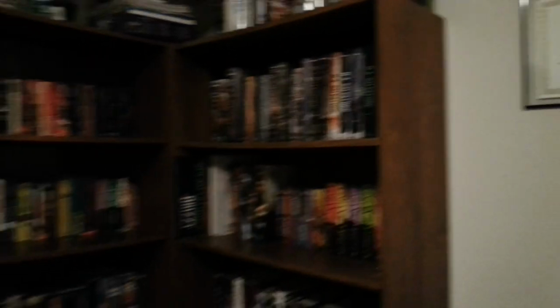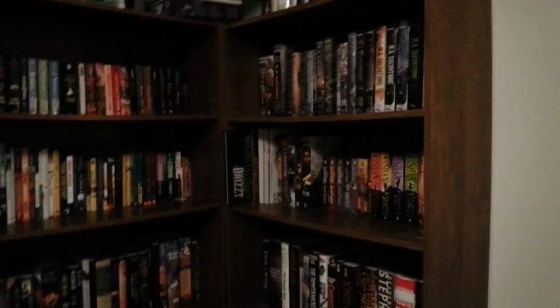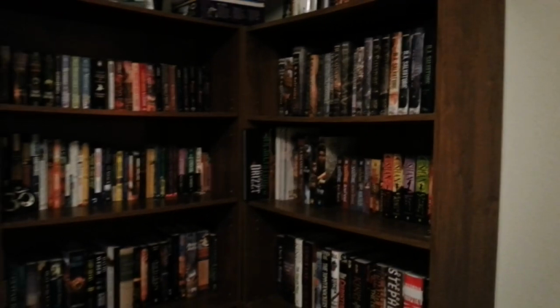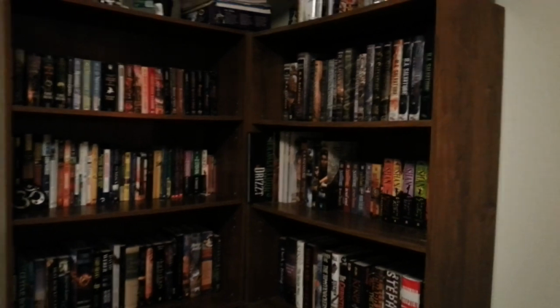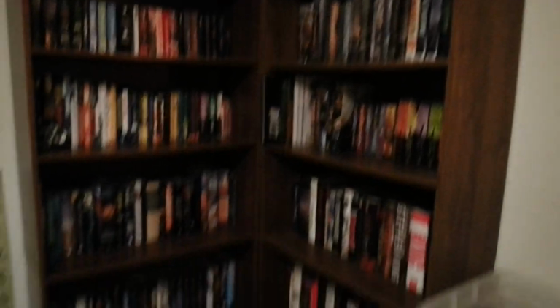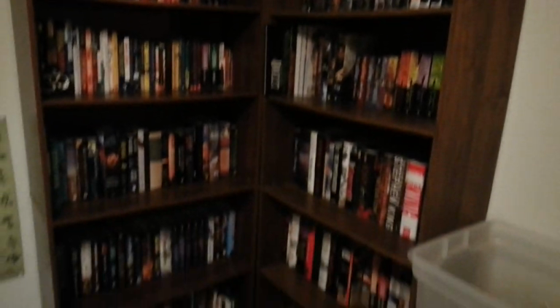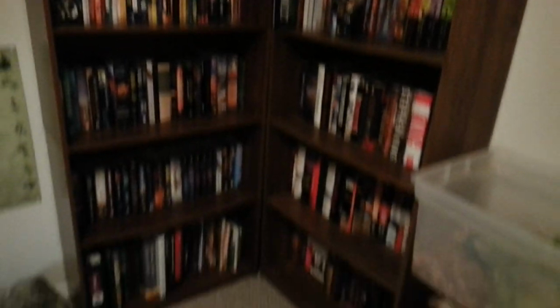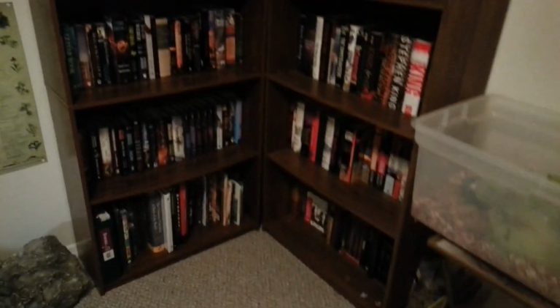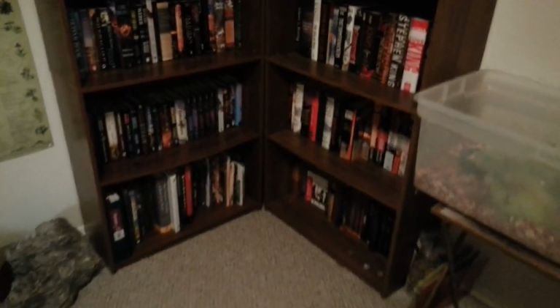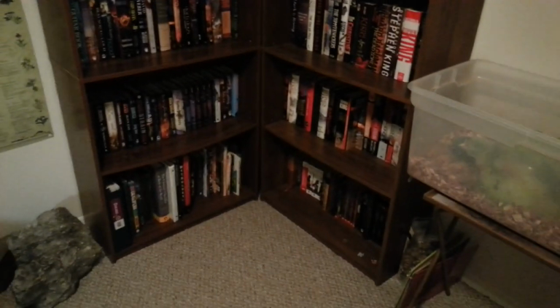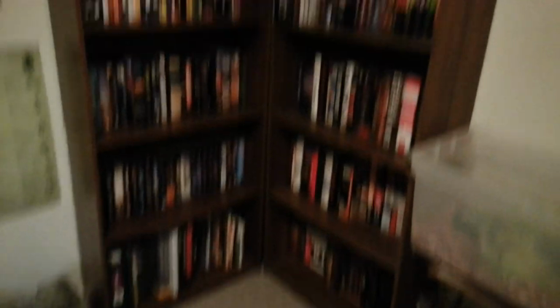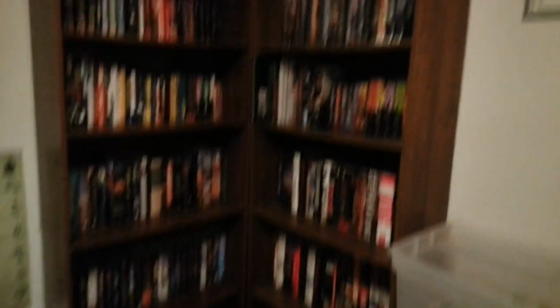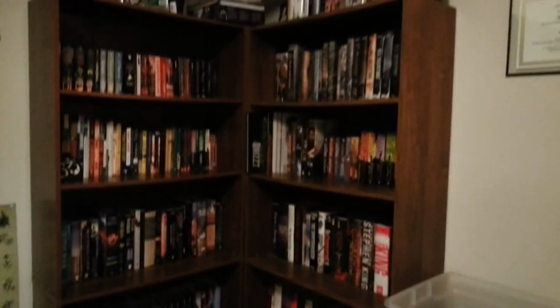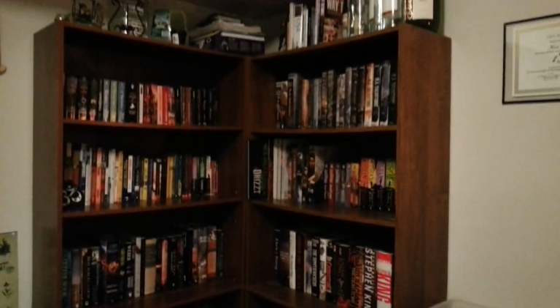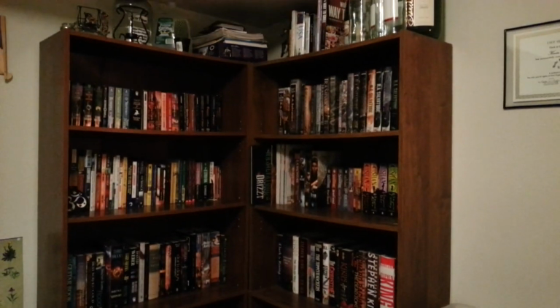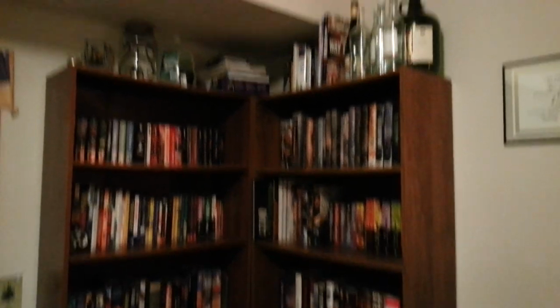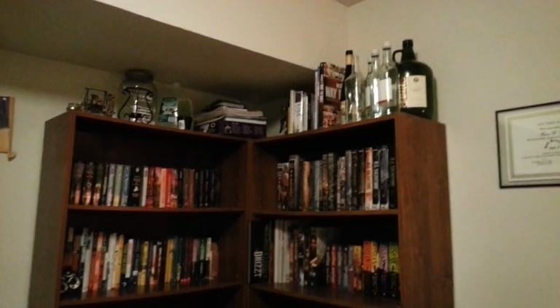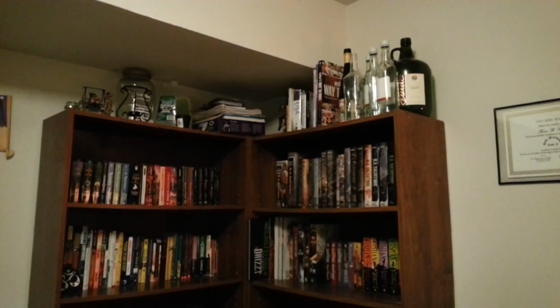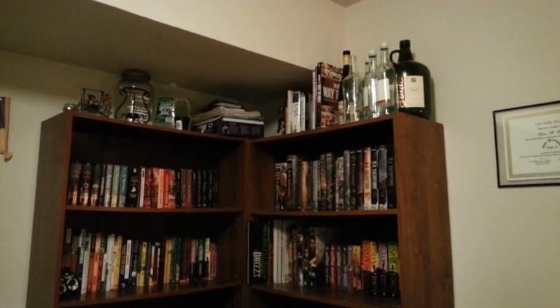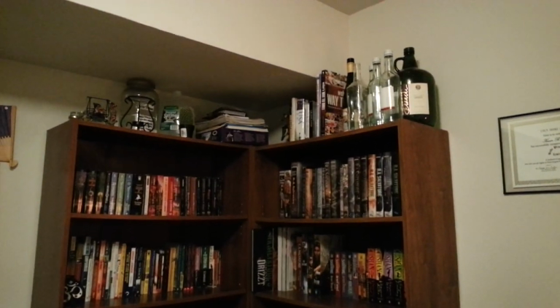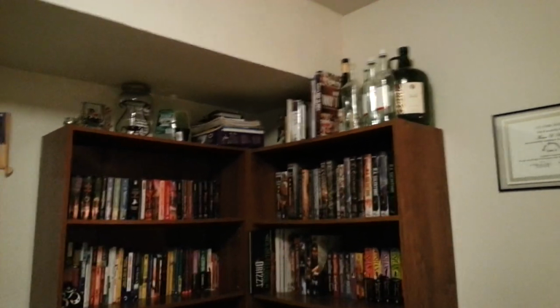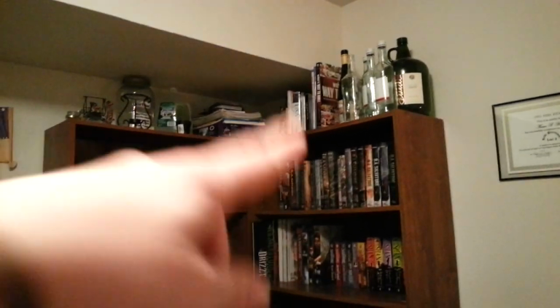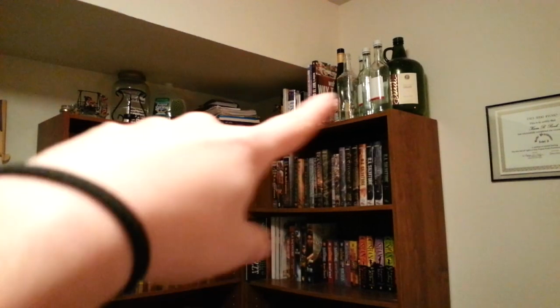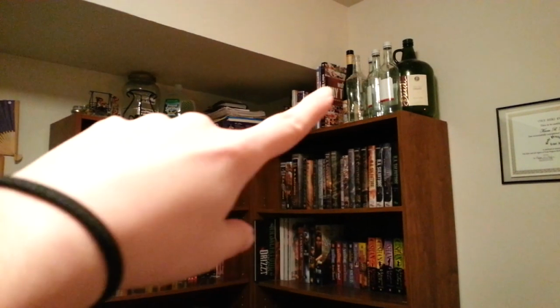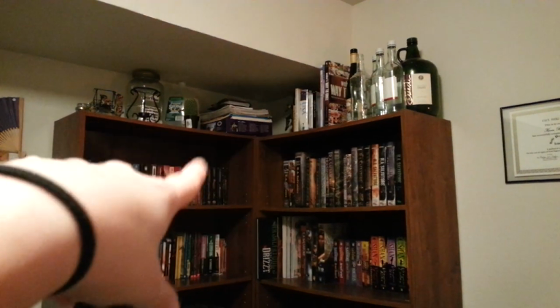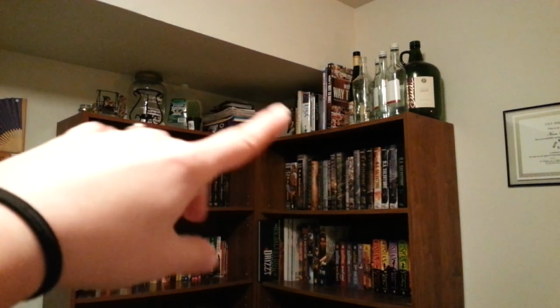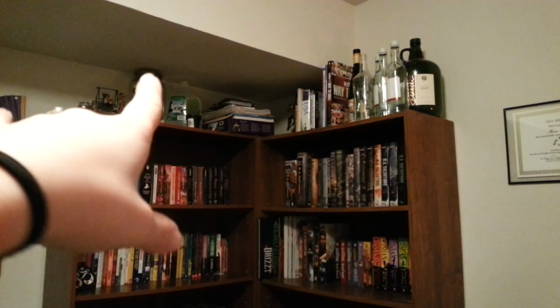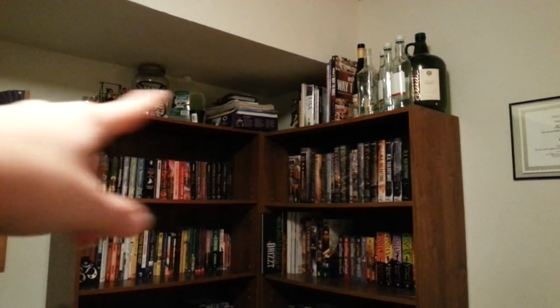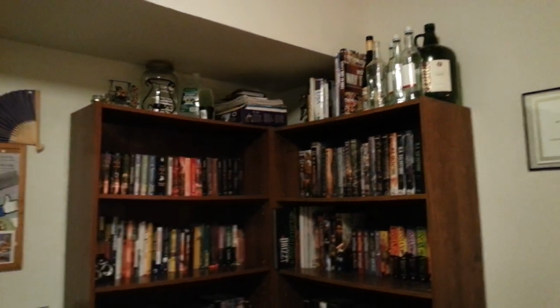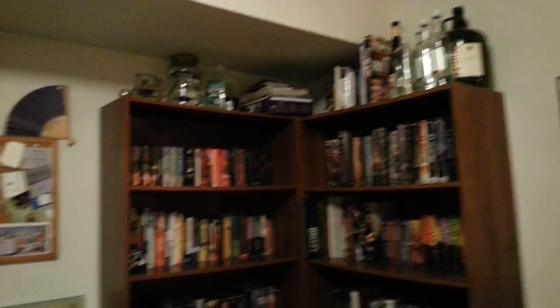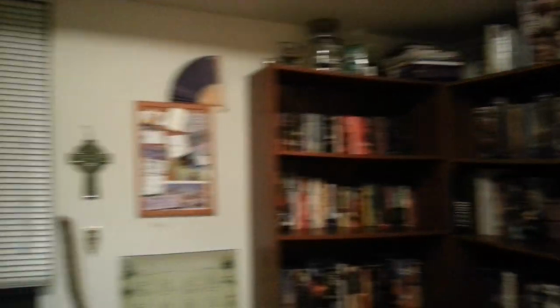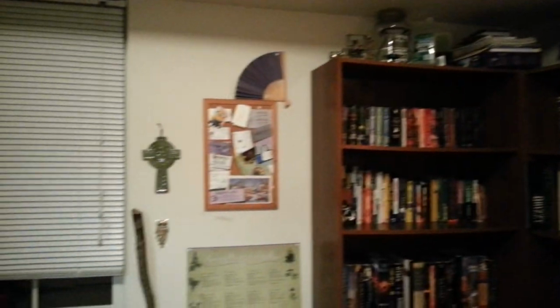Here we have our books that are in the corner — they look like a cute little corner. Wine bottles and extra books and stuff up top.